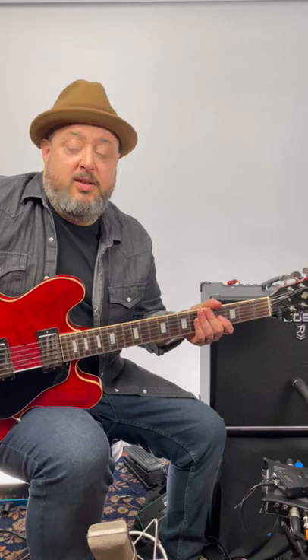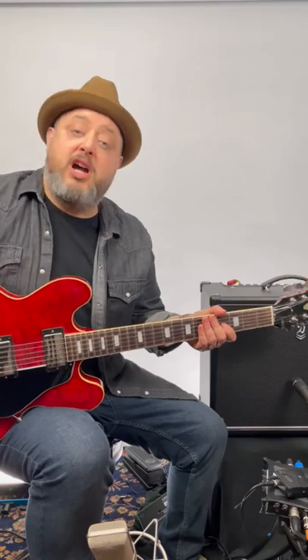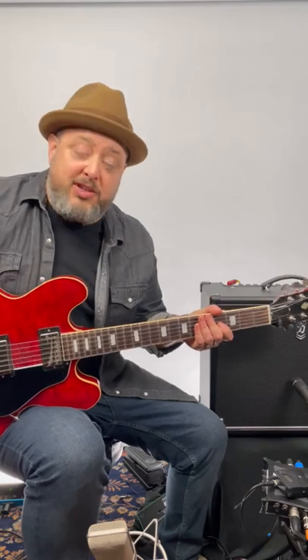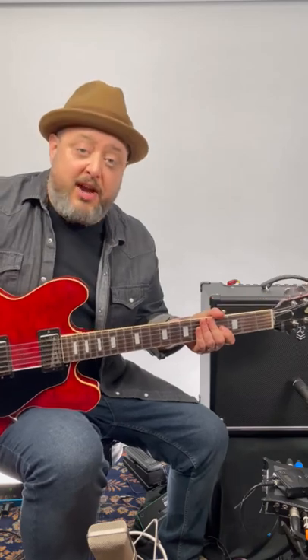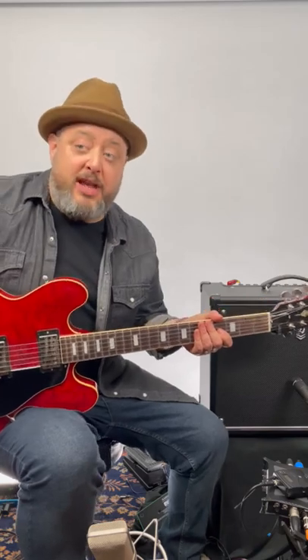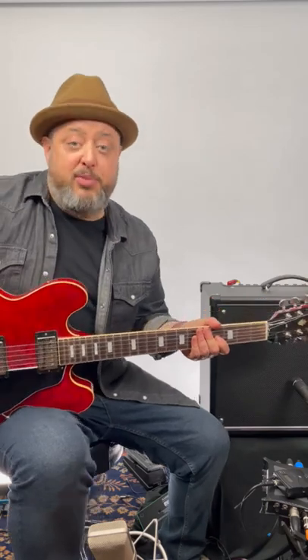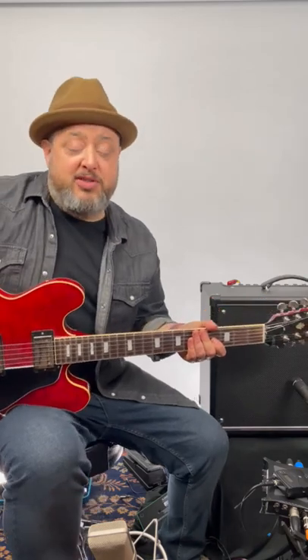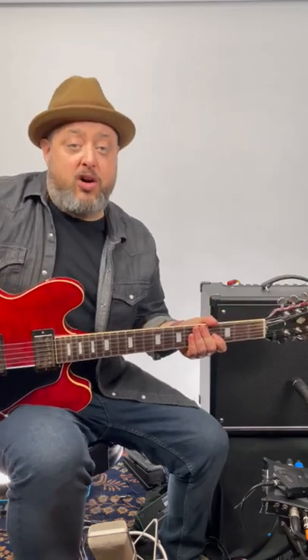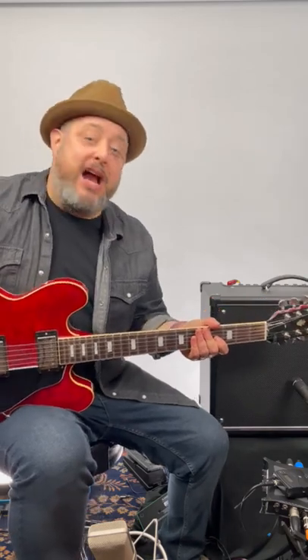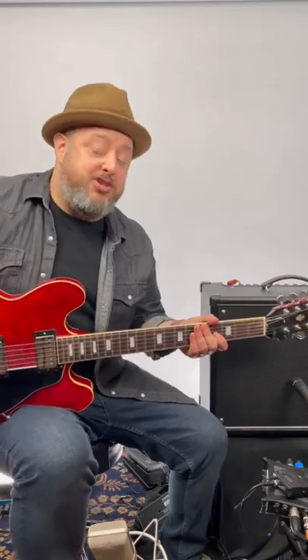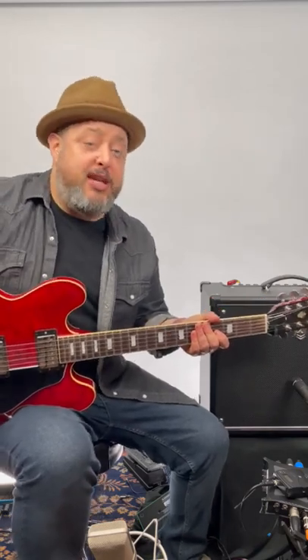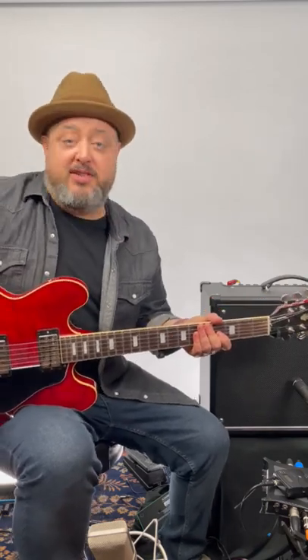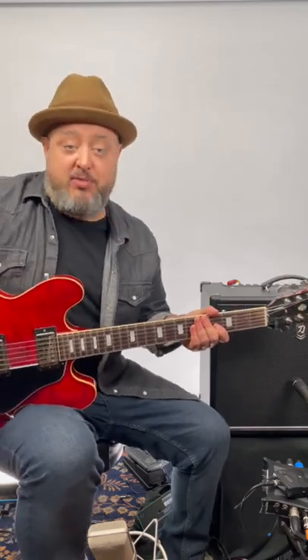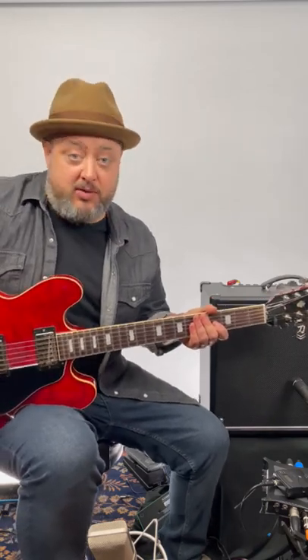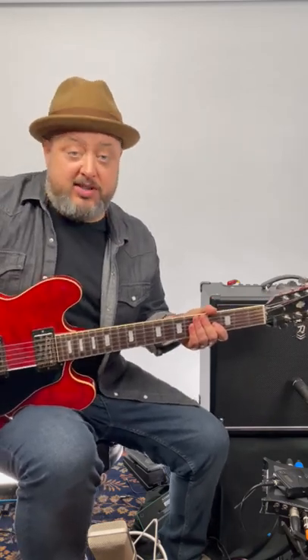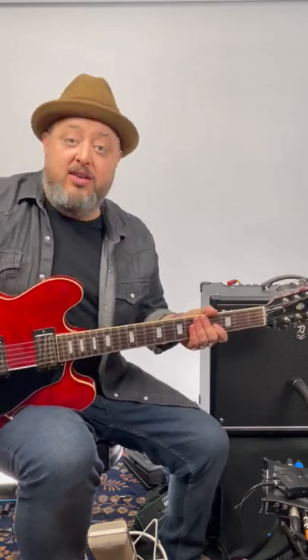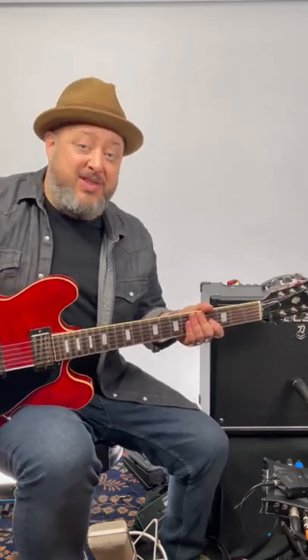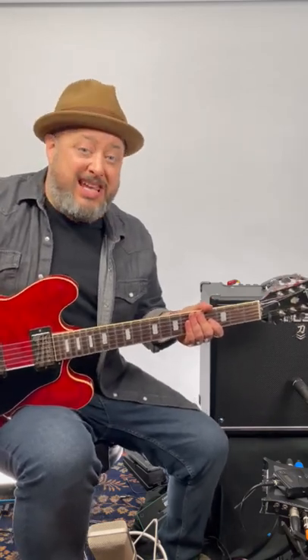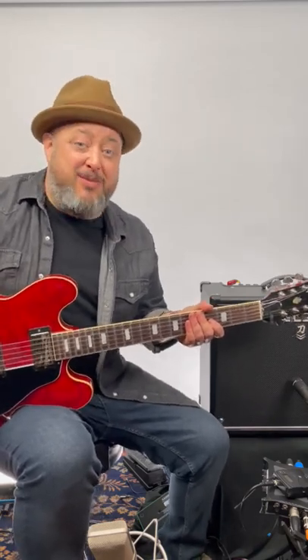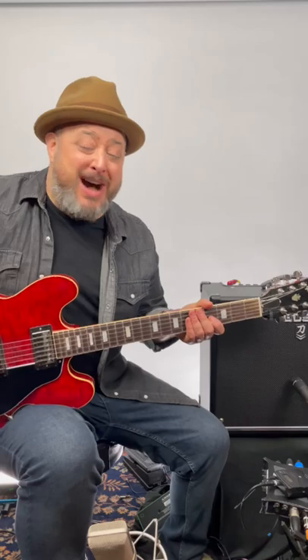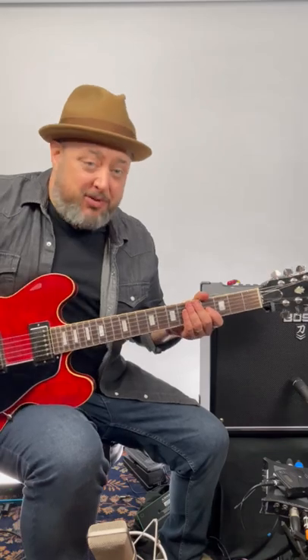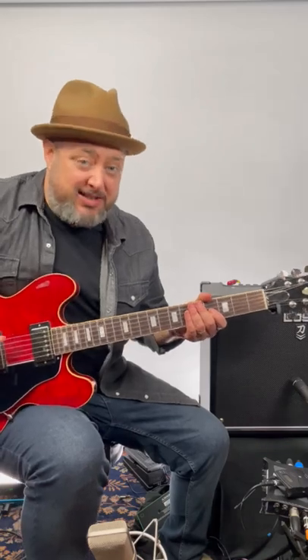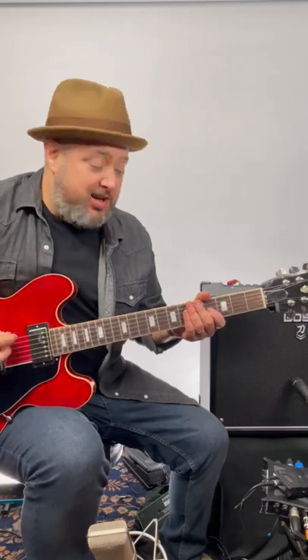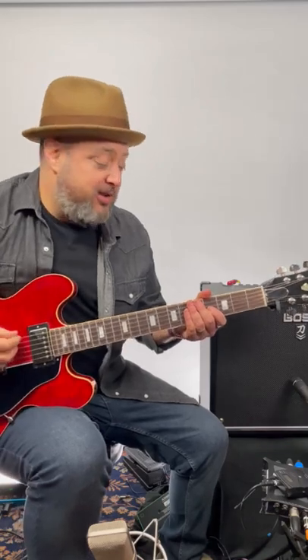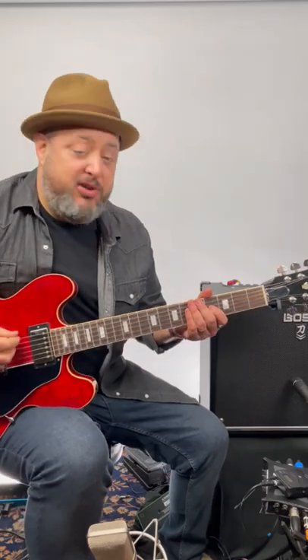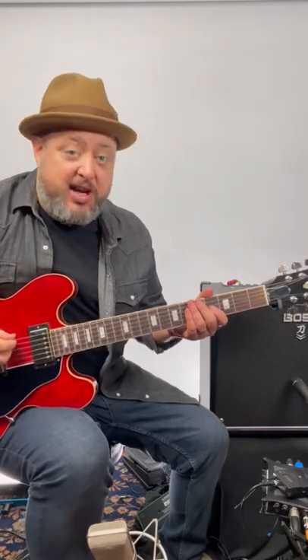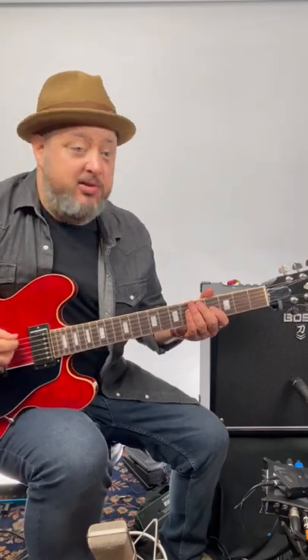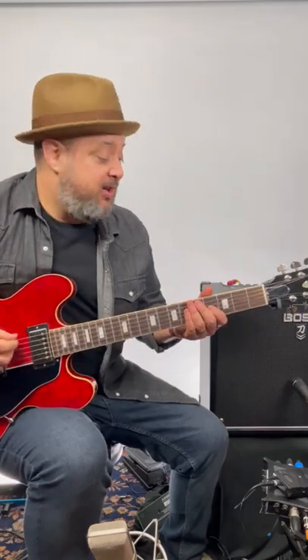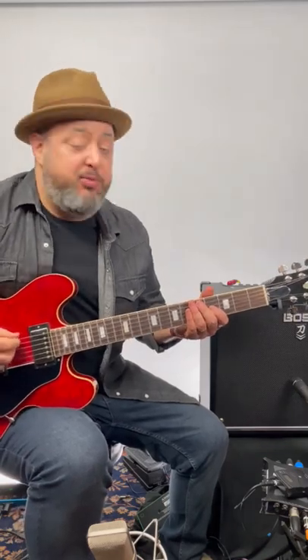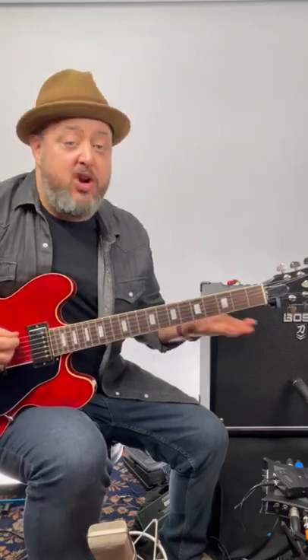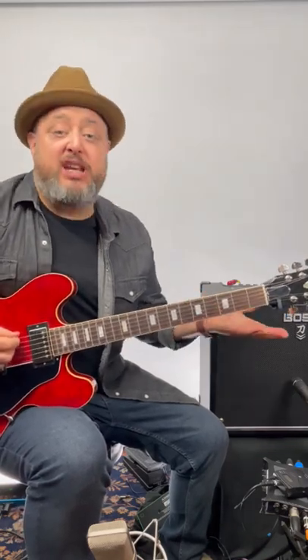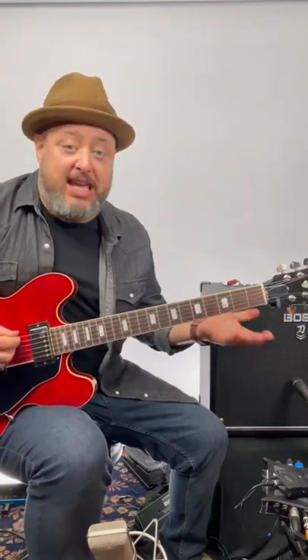The country scale and the blues scale are actually the same notes. The E minor pentatonic with the blues note is played over E.